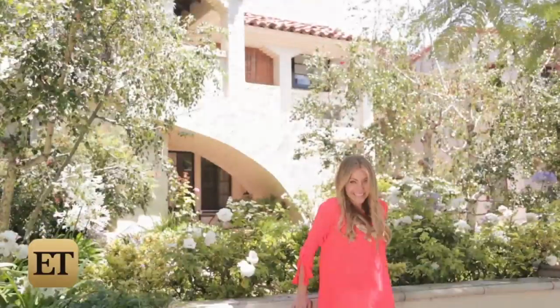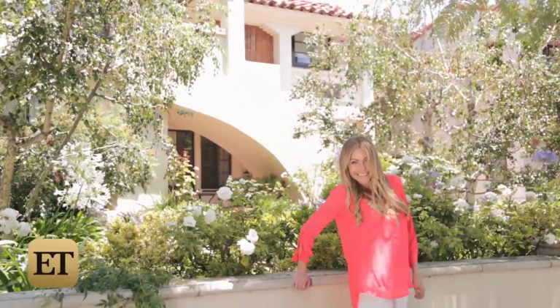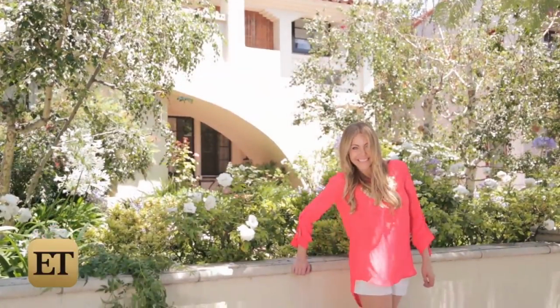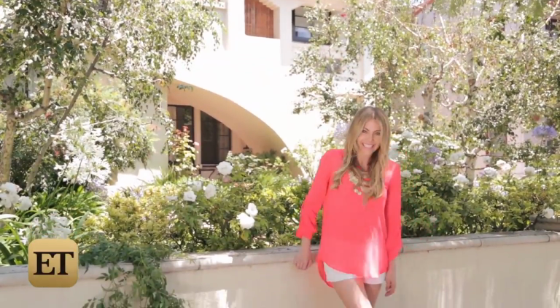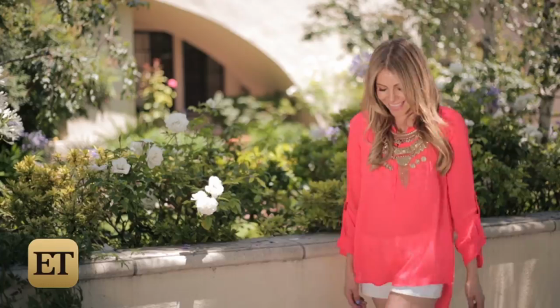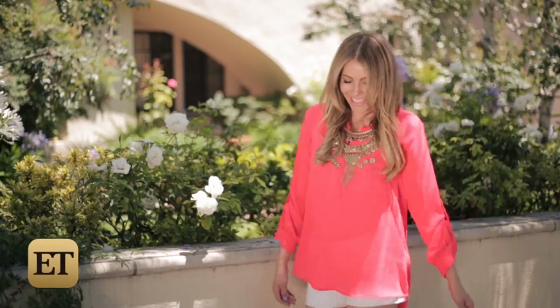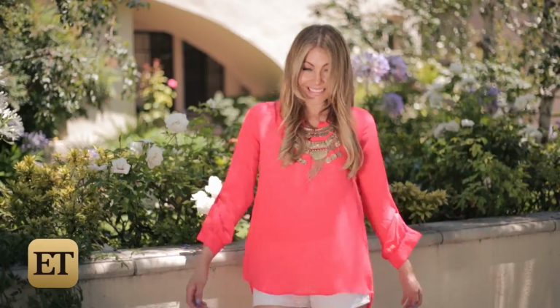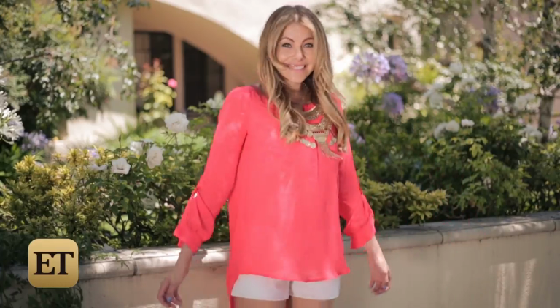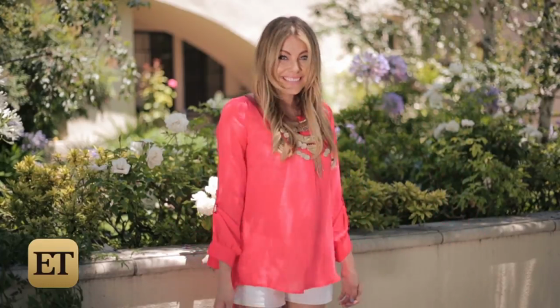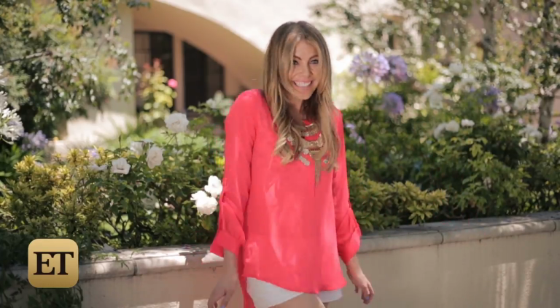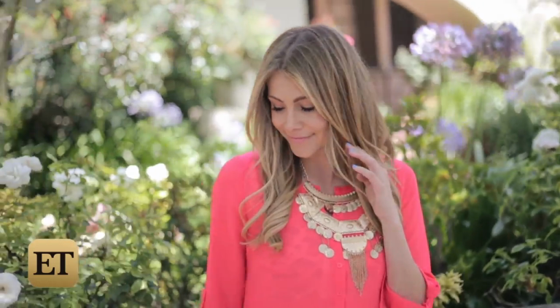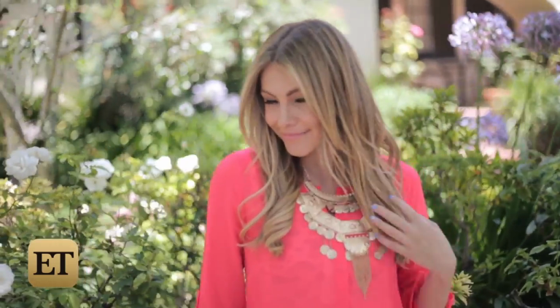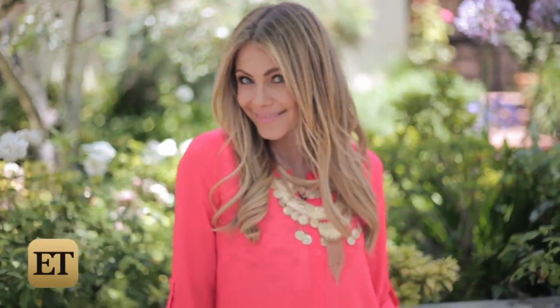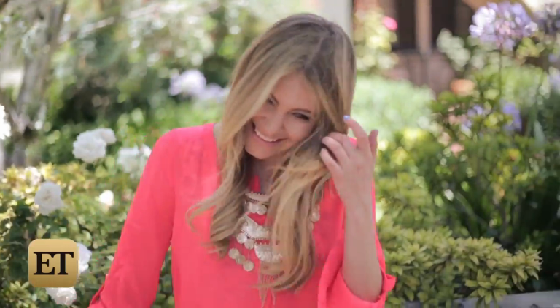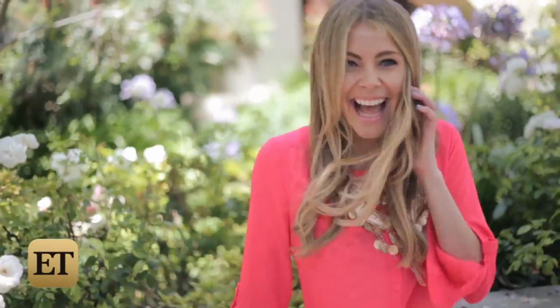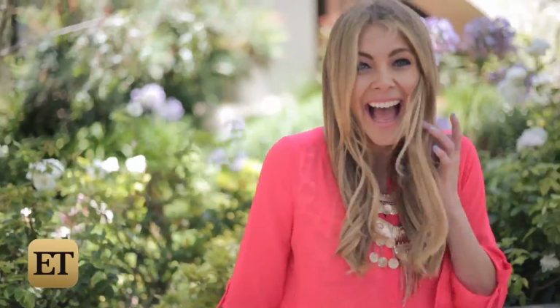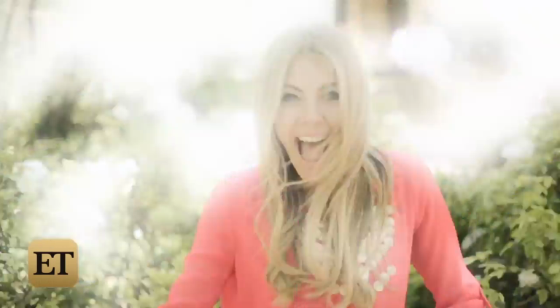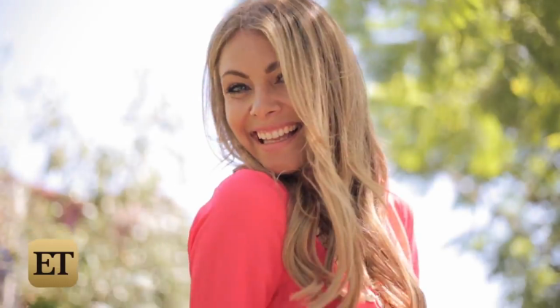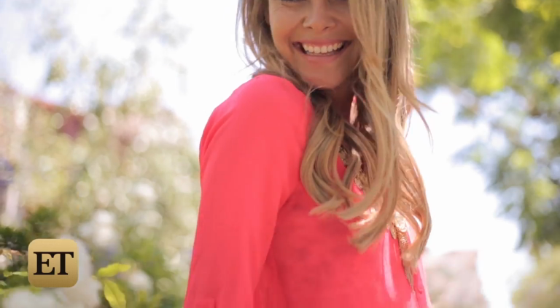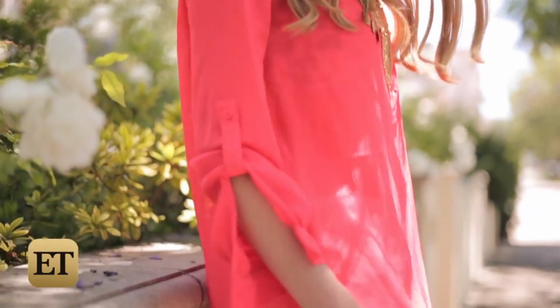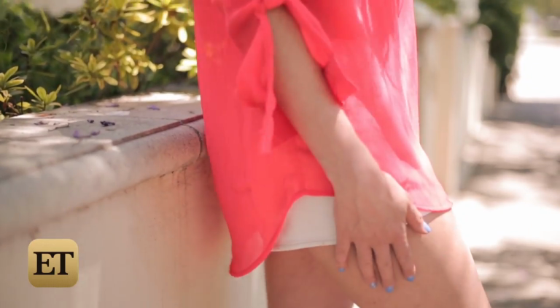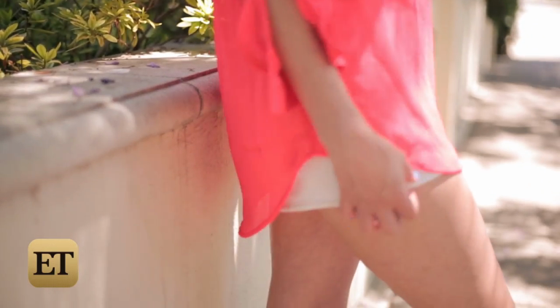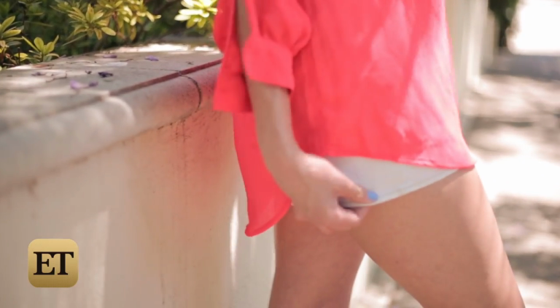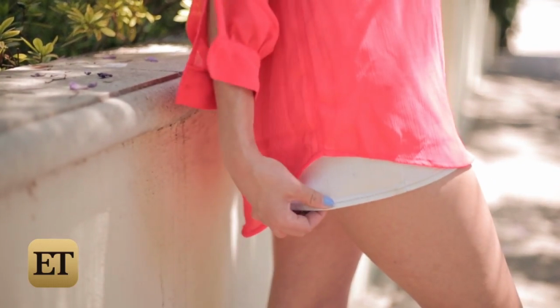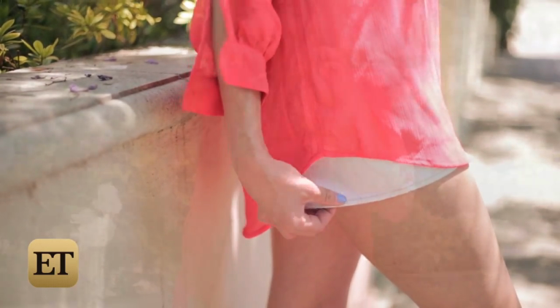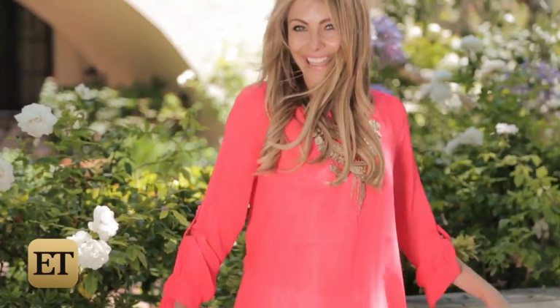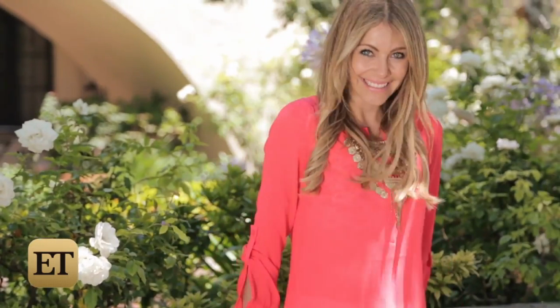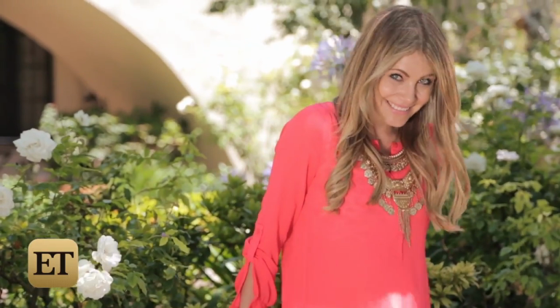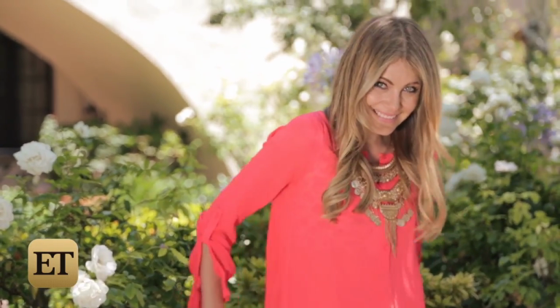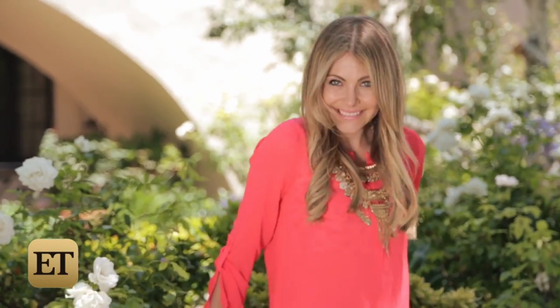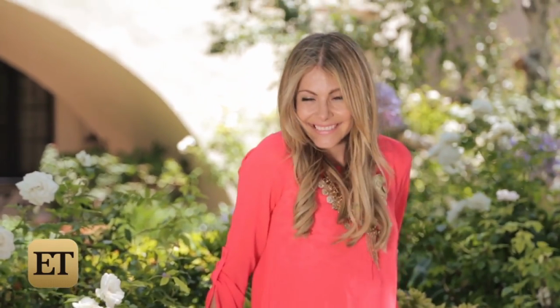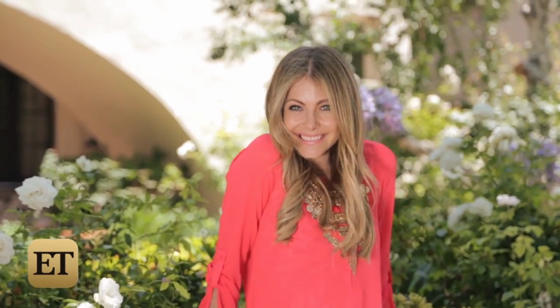This neon red flowy blouse is lightweight, sophisticated, but still 100% fabulous and perfect for a barbecue, especially when paired with these bleached out denim shorts. The slight sheerness of the top adds just a bit of sass.